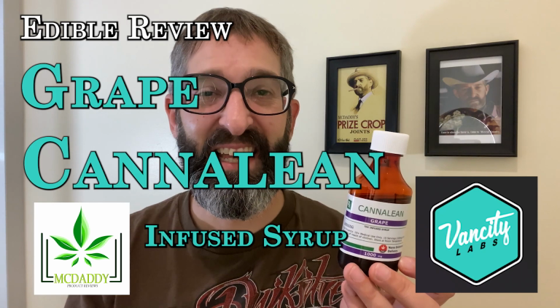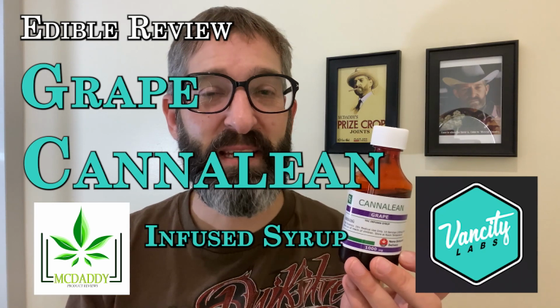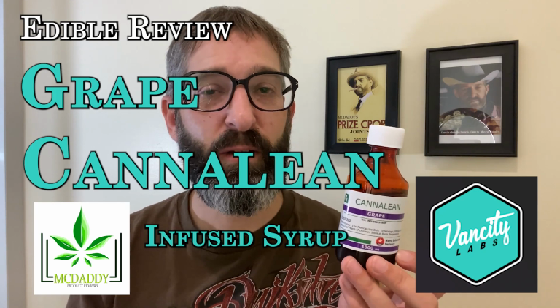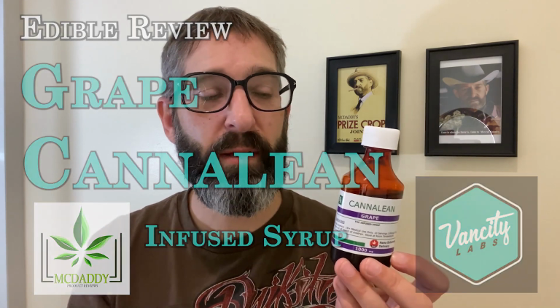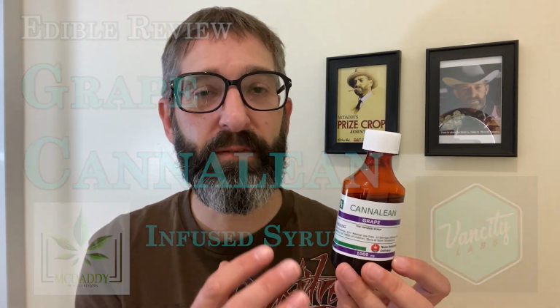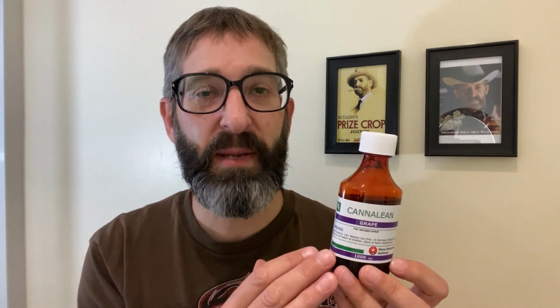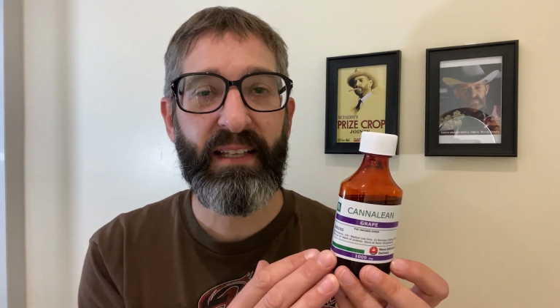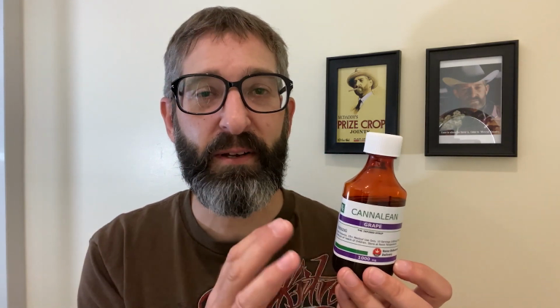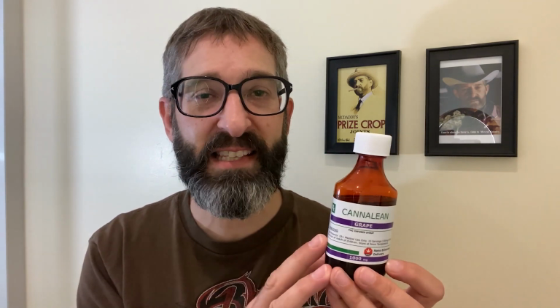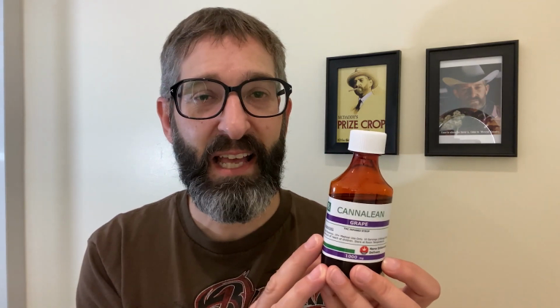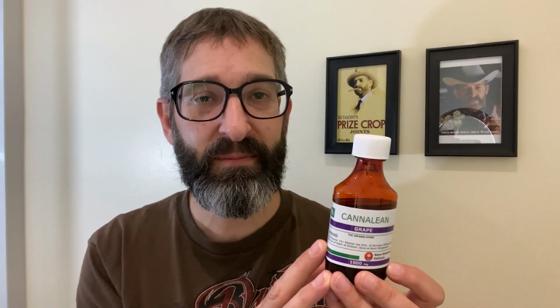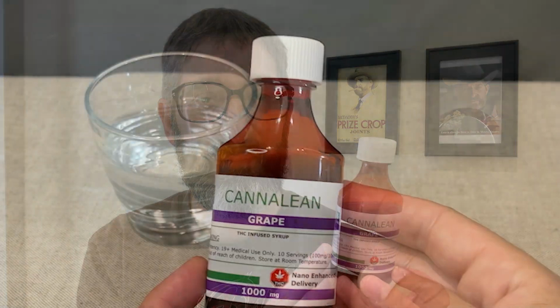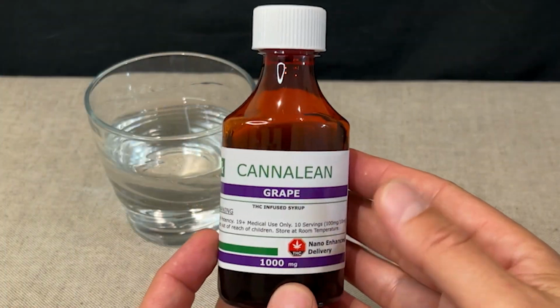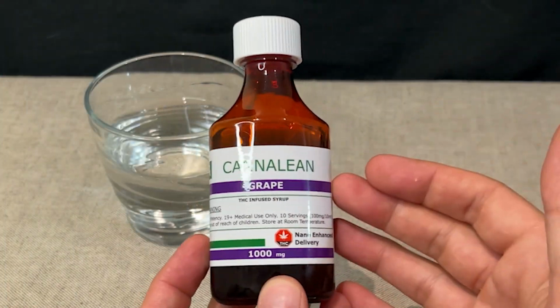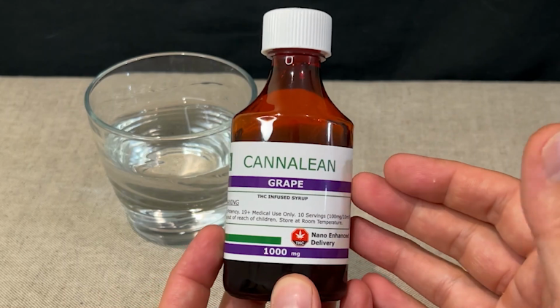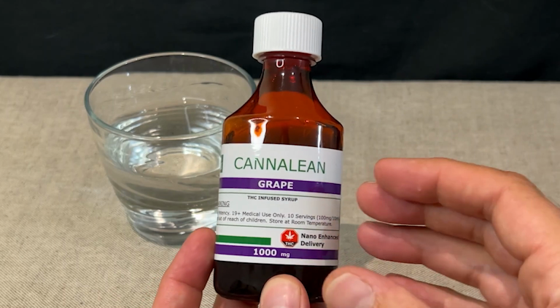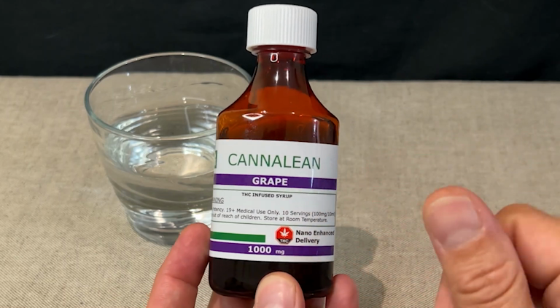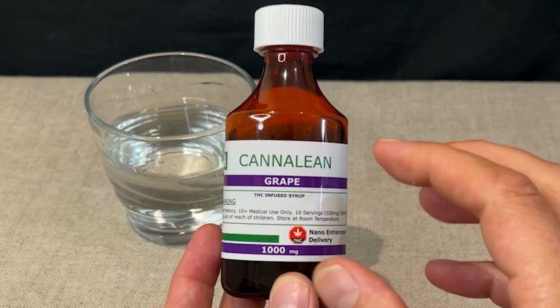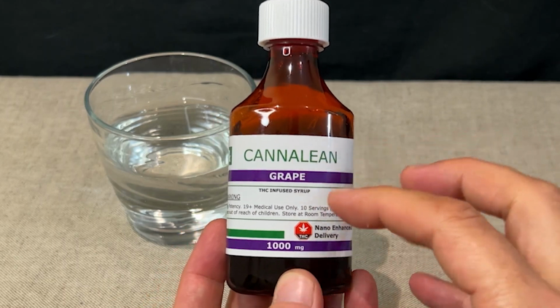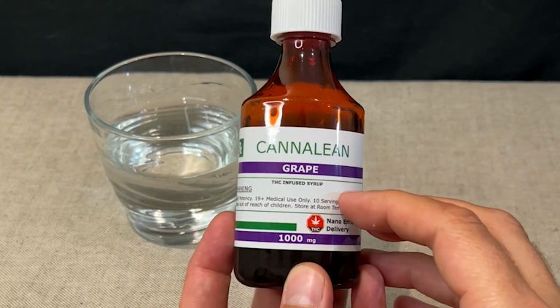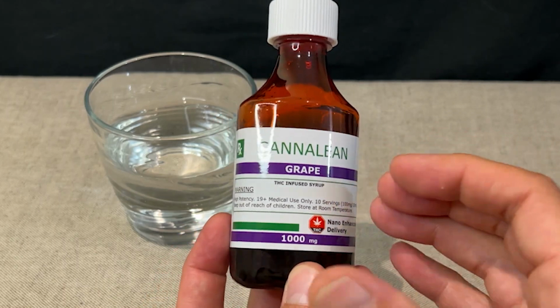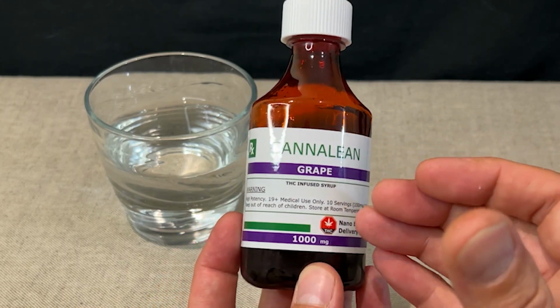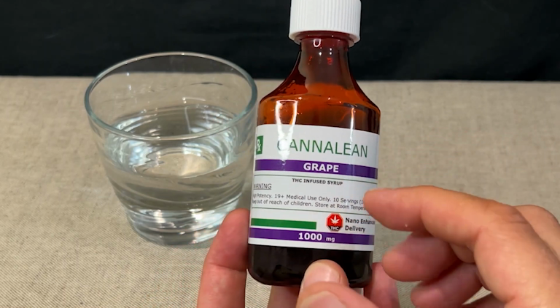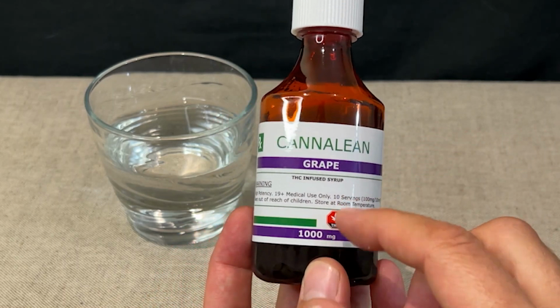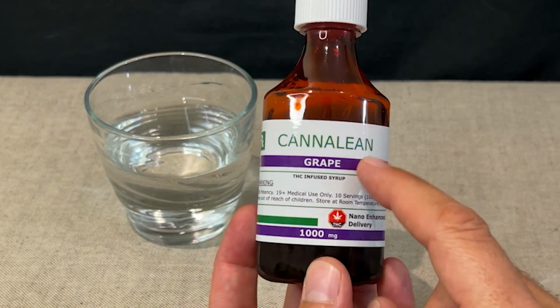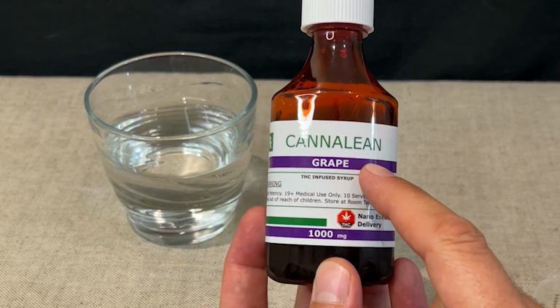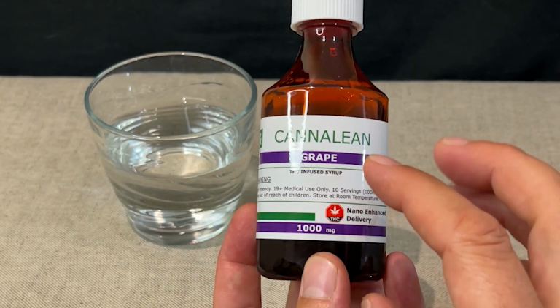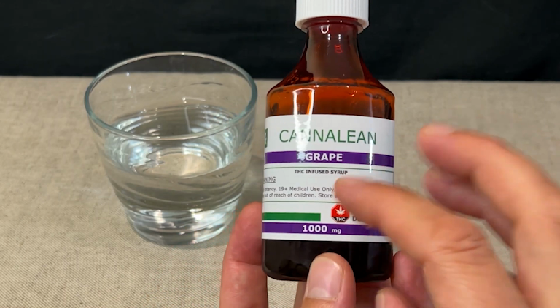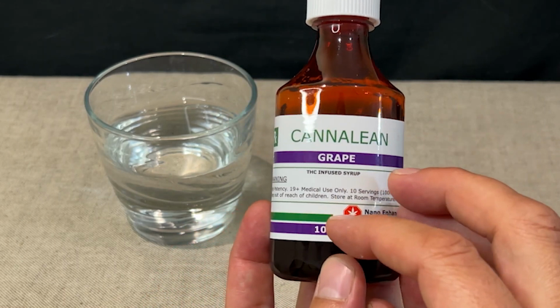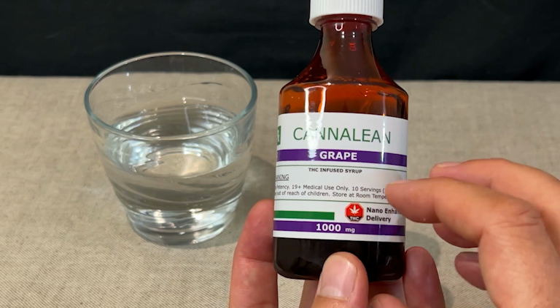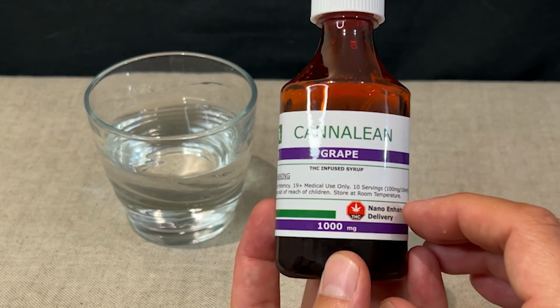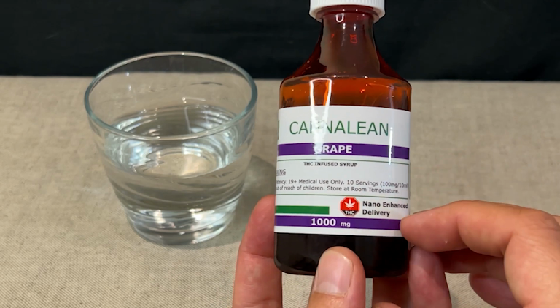This is McDaddy. Welcome back for the Grape Canilene from Vancity Labs. On to the next one — we're doing the grape flavored THC infused syrup, the Canilene, which is made by Vancity Labs themselves.